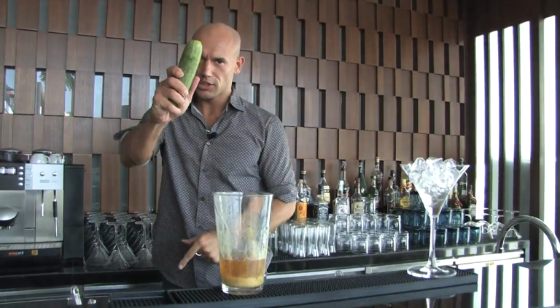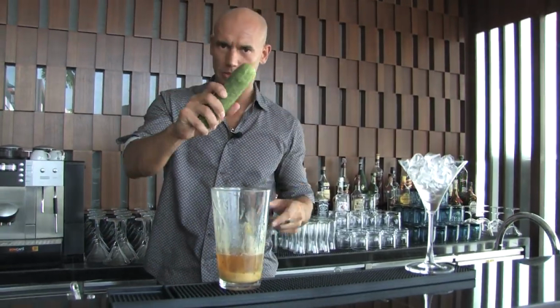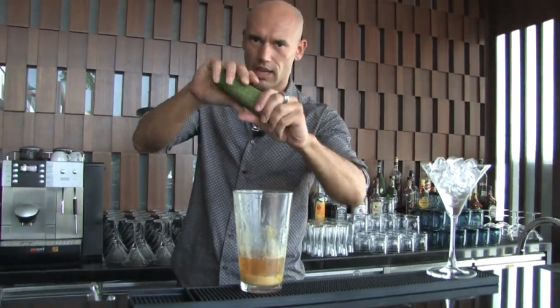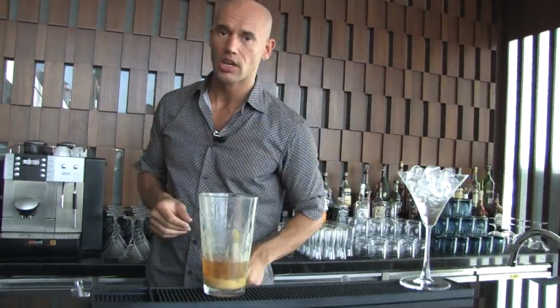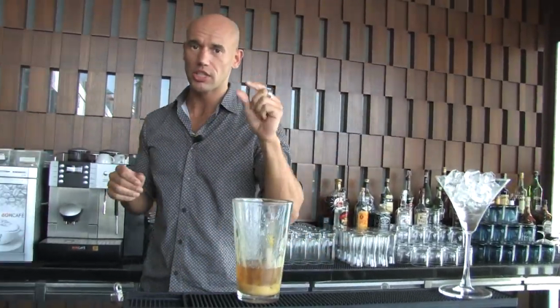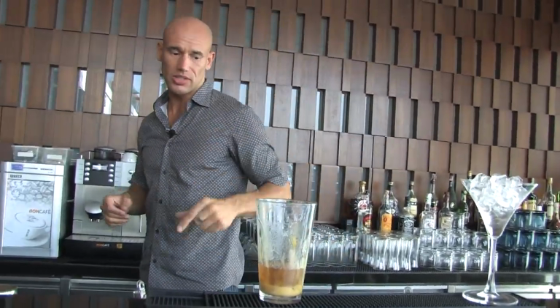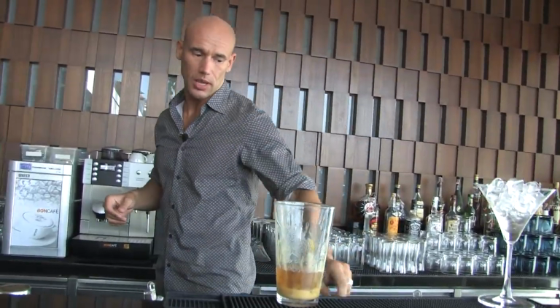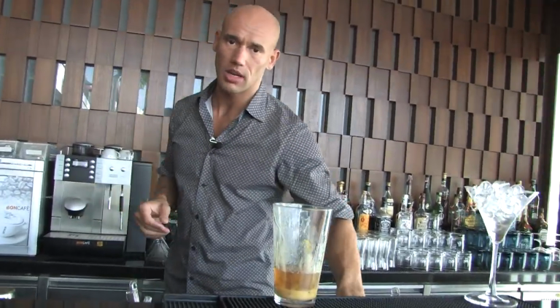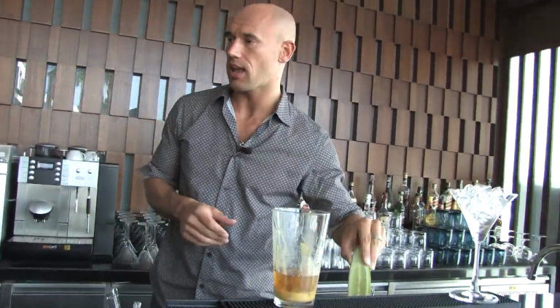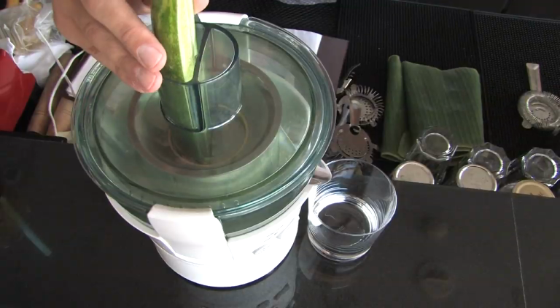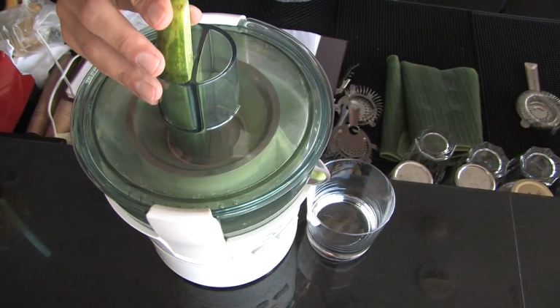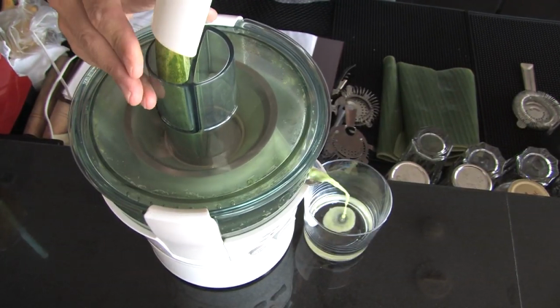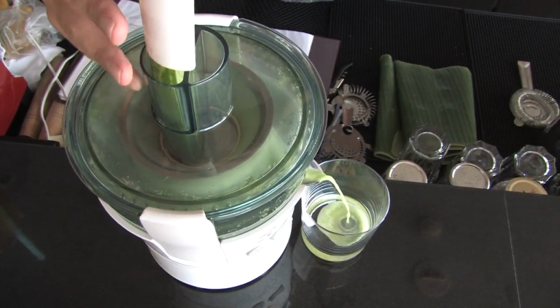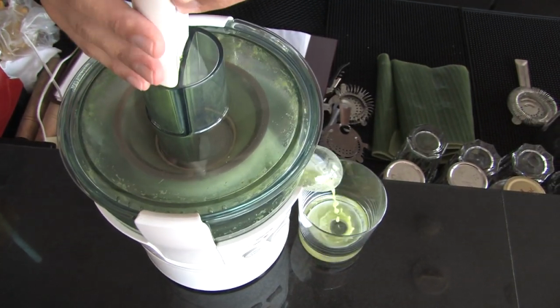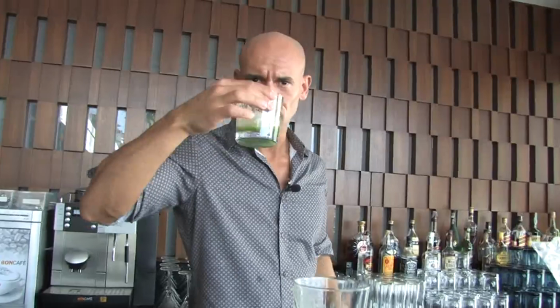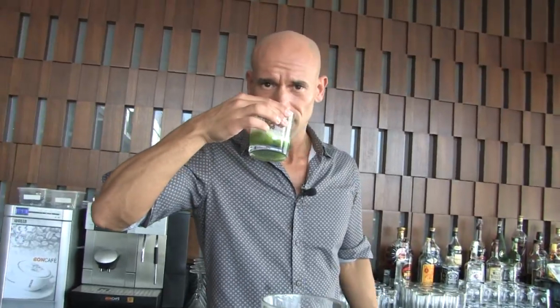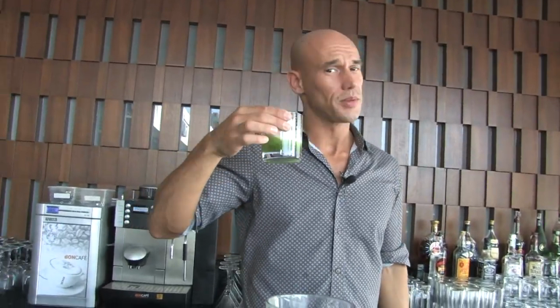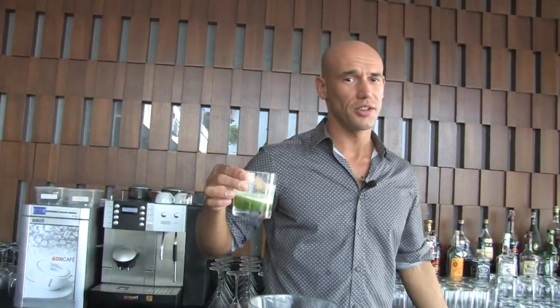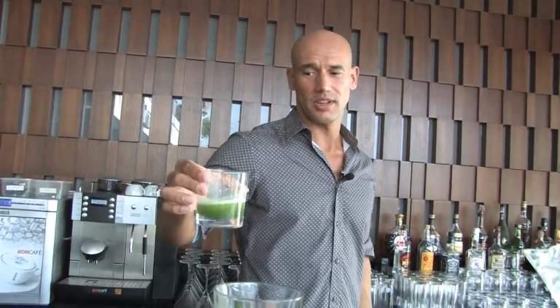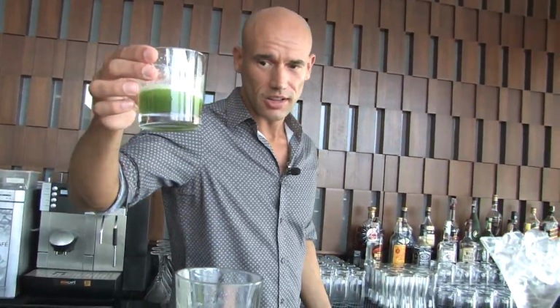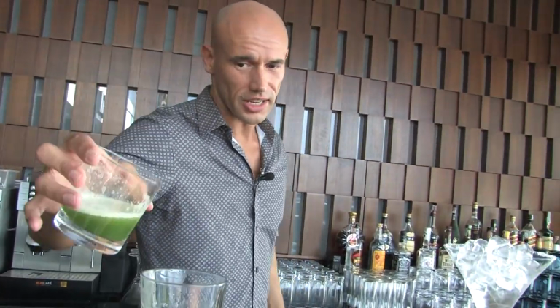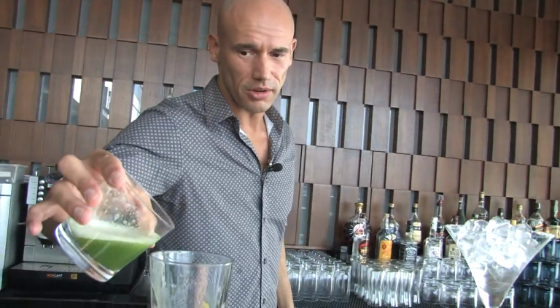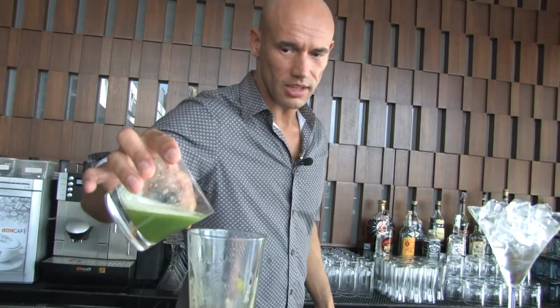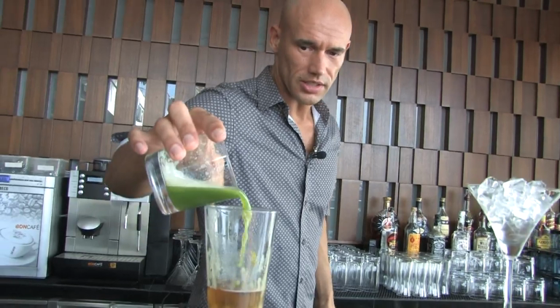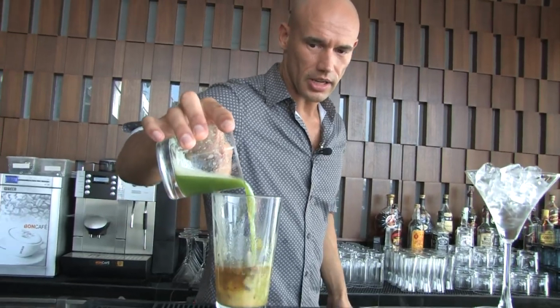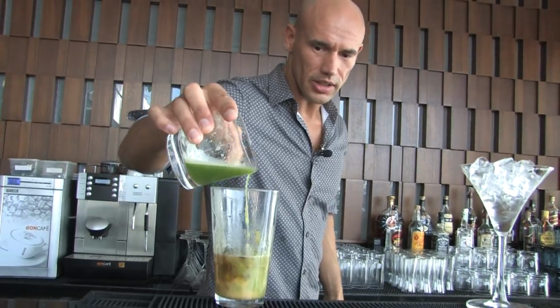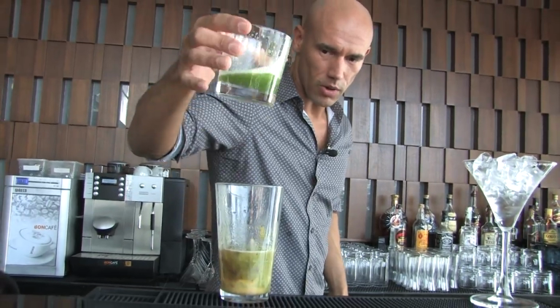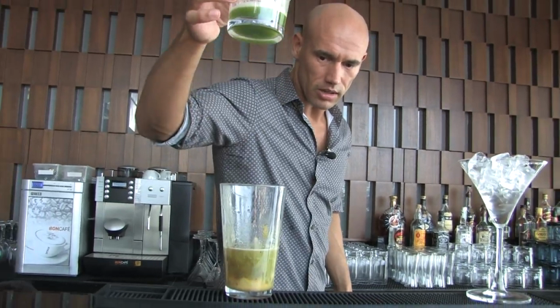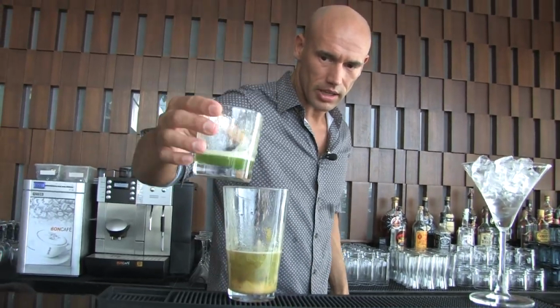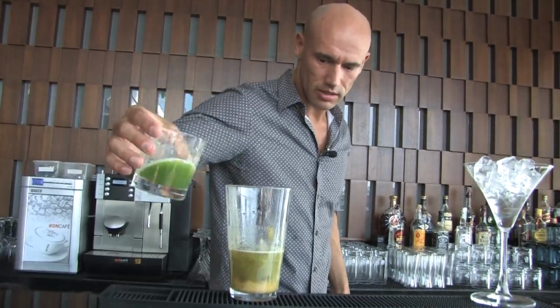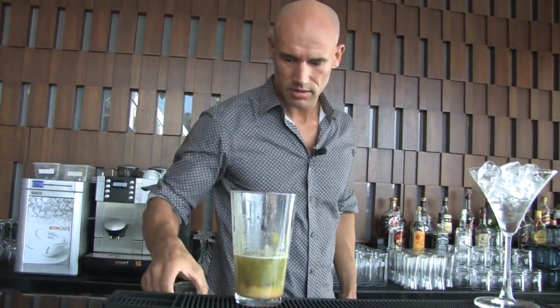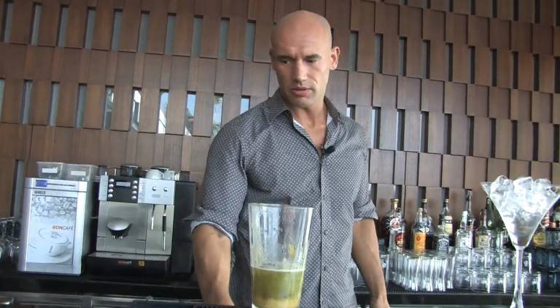This is cucumber, so I'm going to juice this baby. I'm going to cut it in half and take it over to my juicer. Smells like cucumber. Looks nice and green. And some of that goes in there as well. Beautiful.